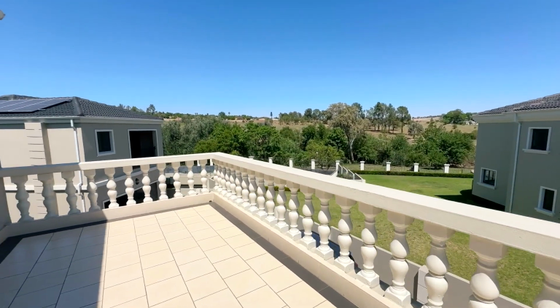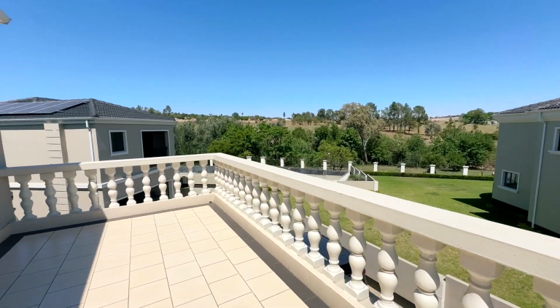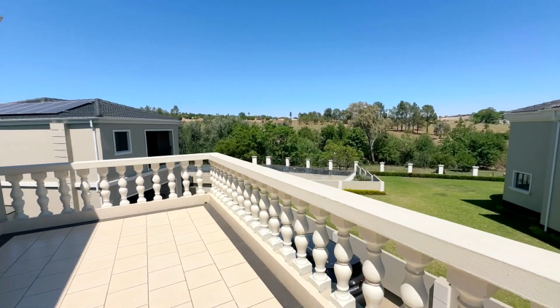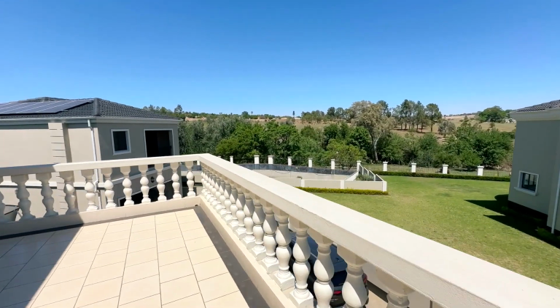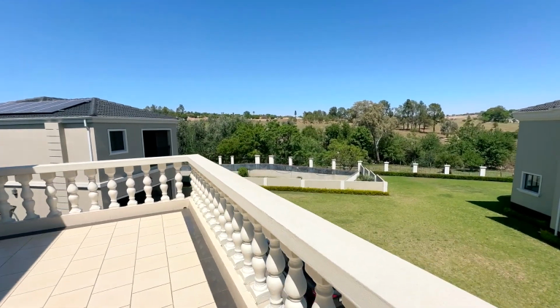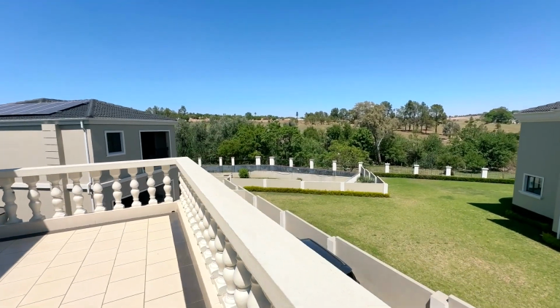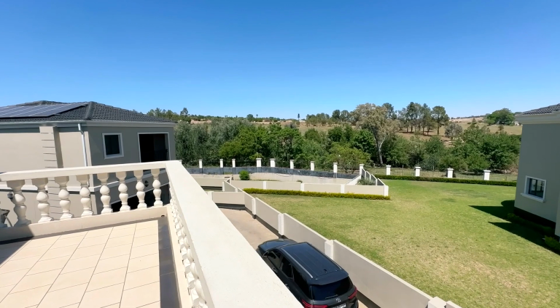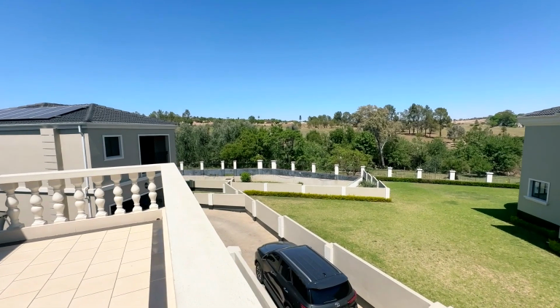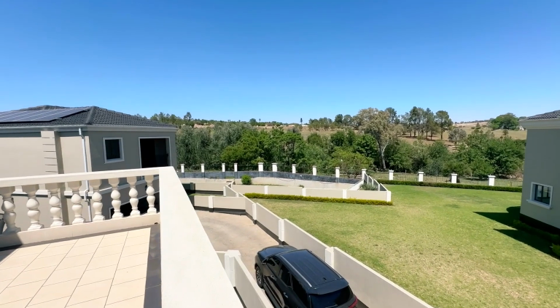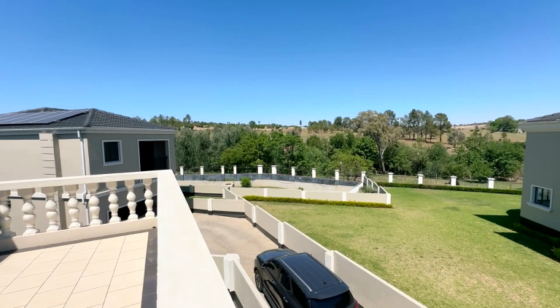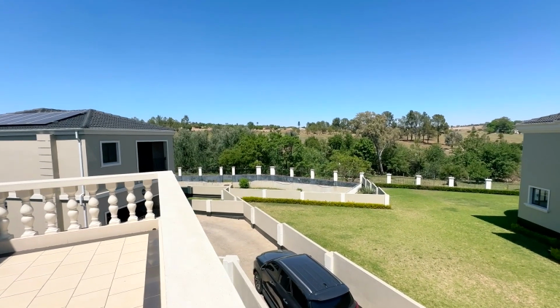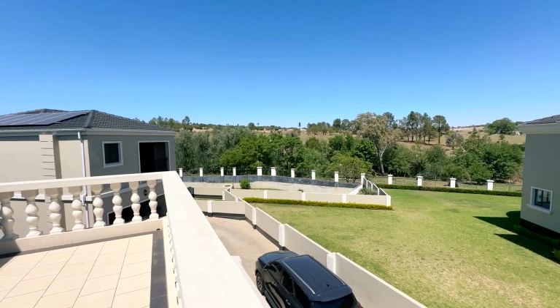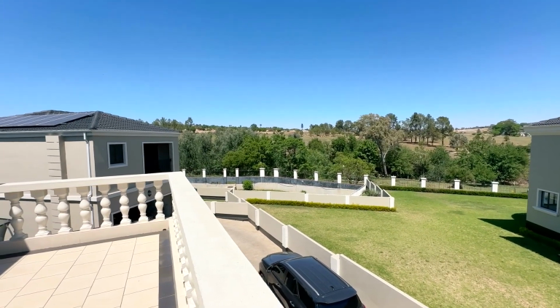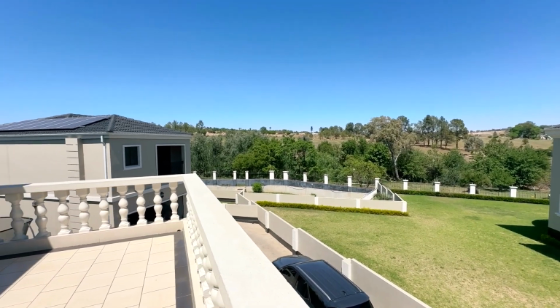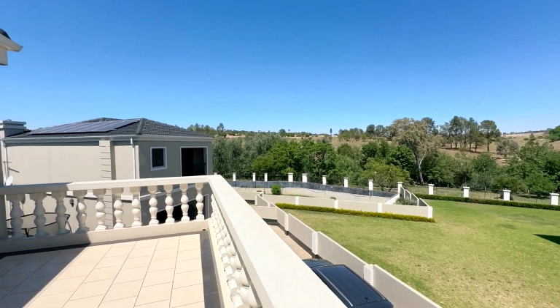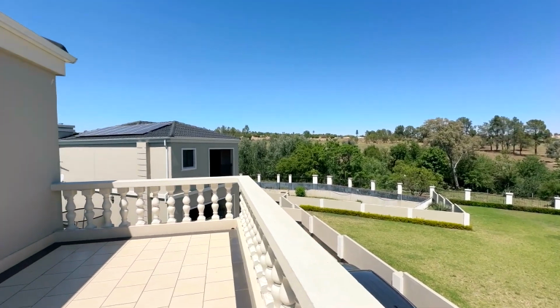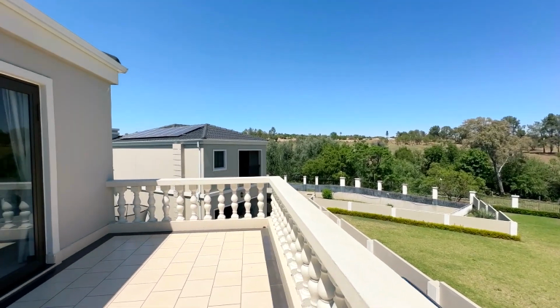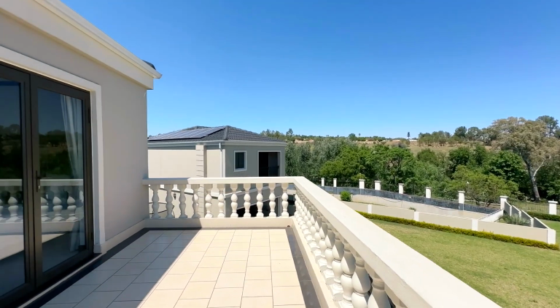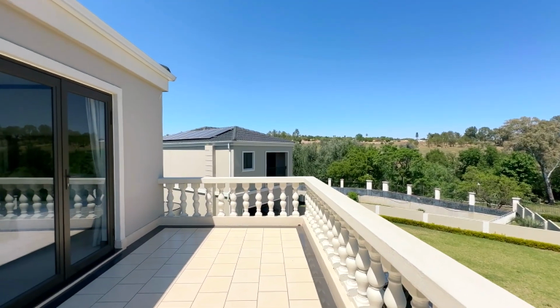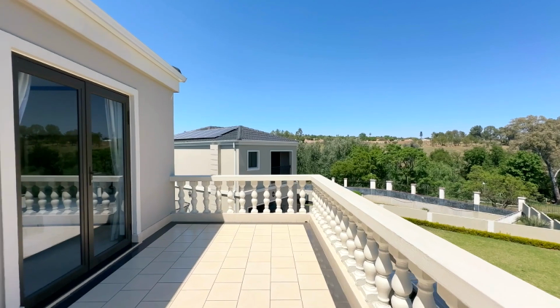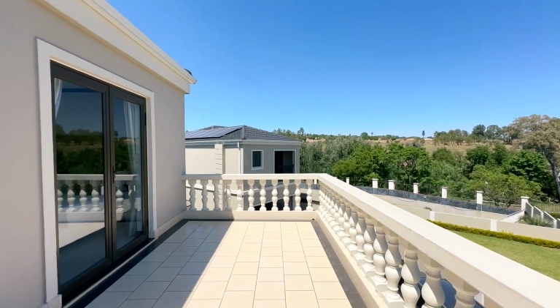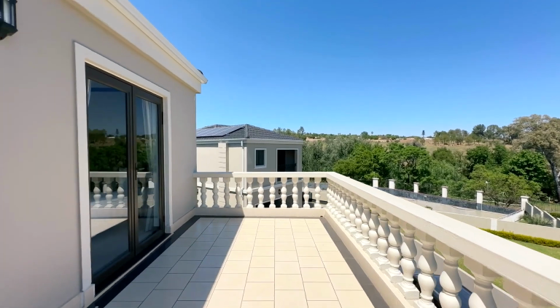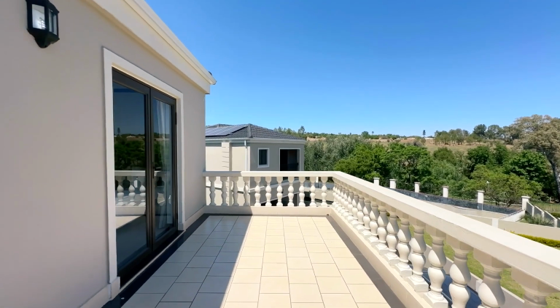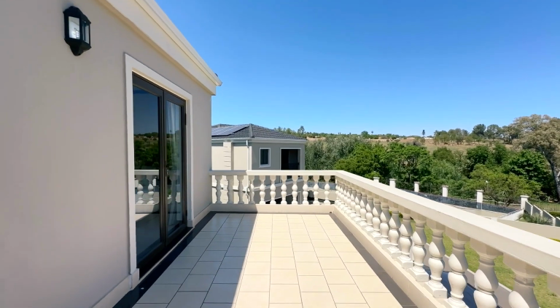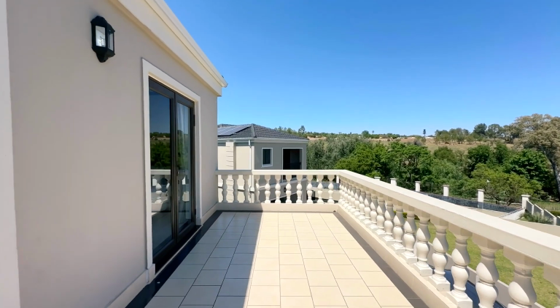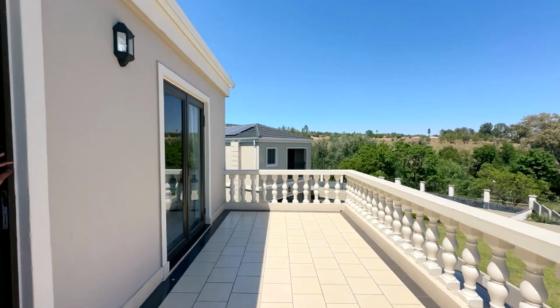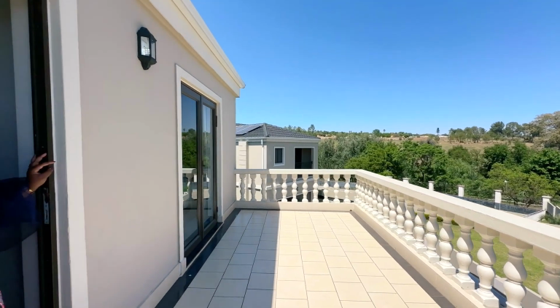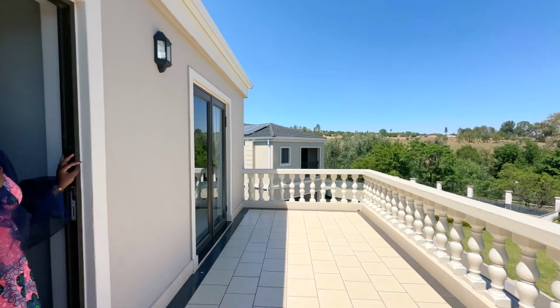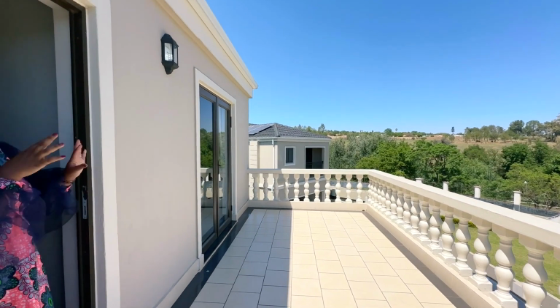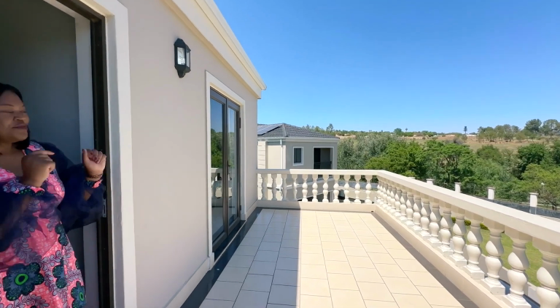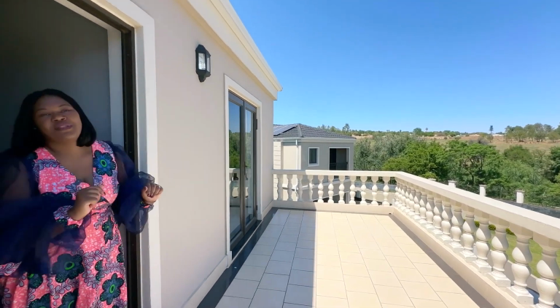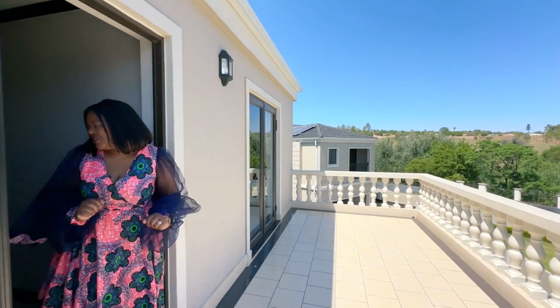What I like about this estate is that it's actually sitting right at the green belt, so you have that natural feel from the vegetation.